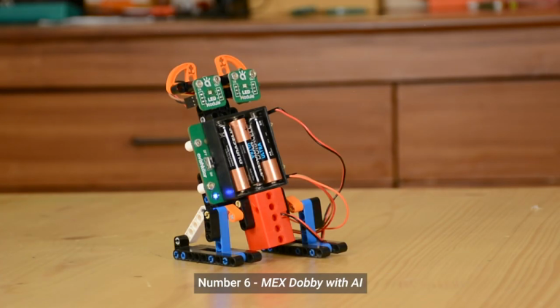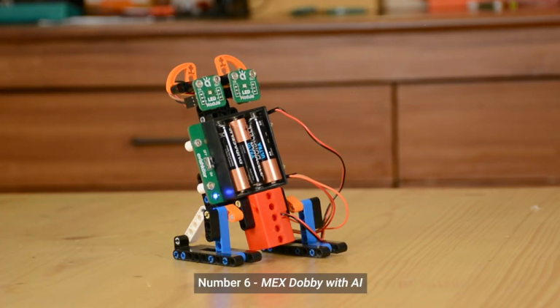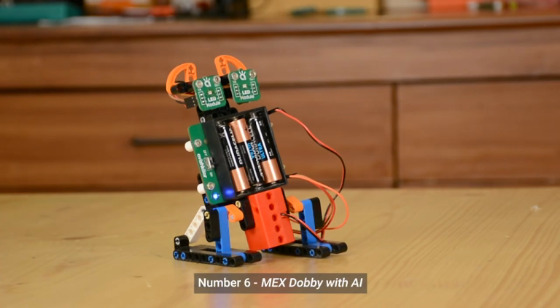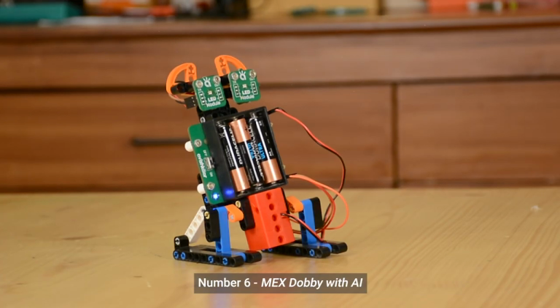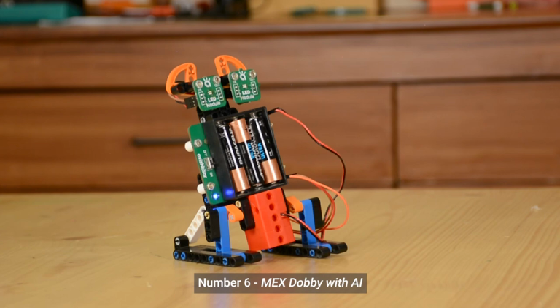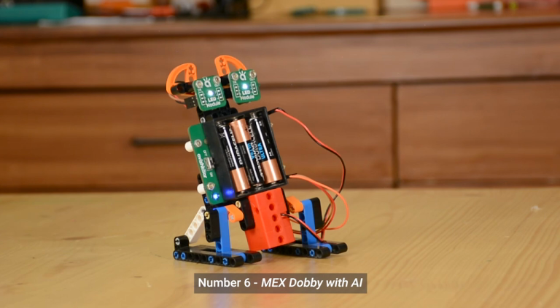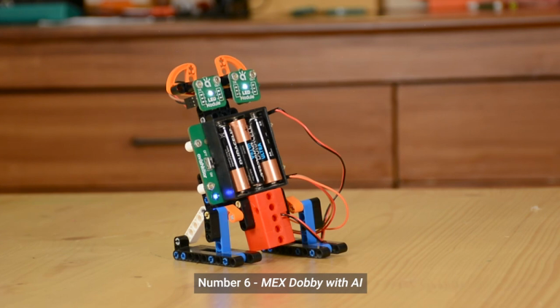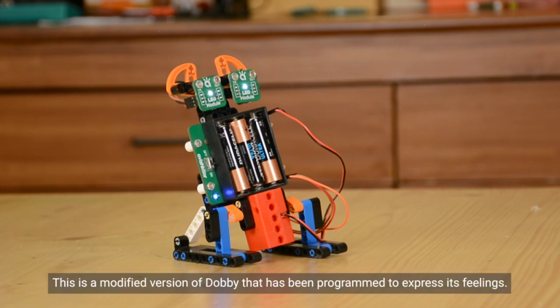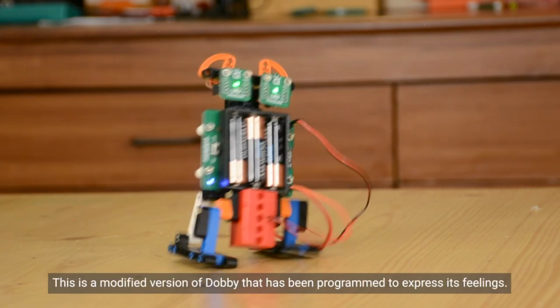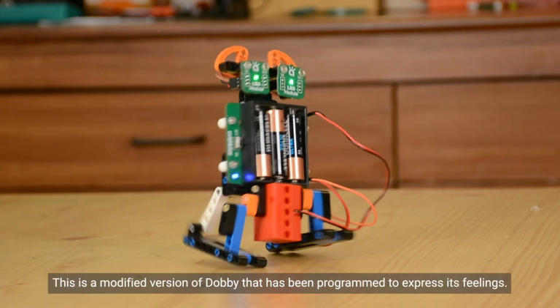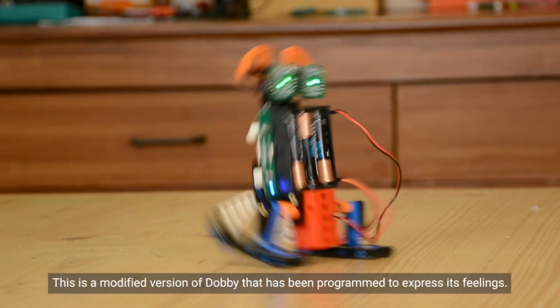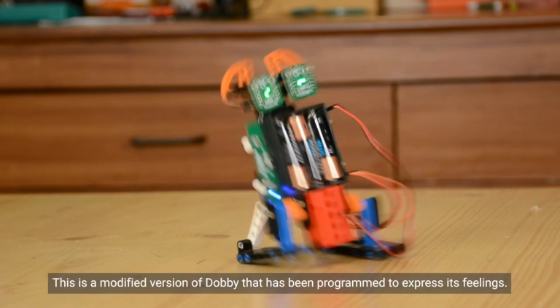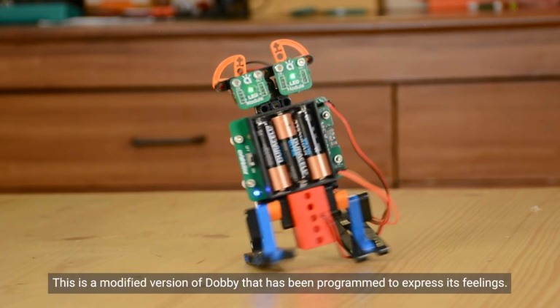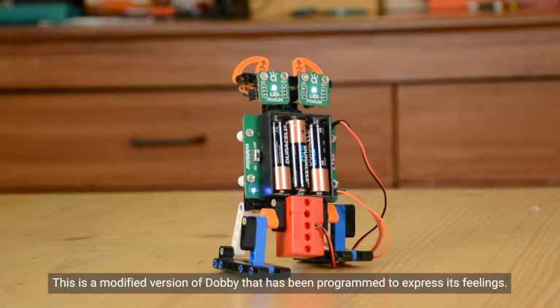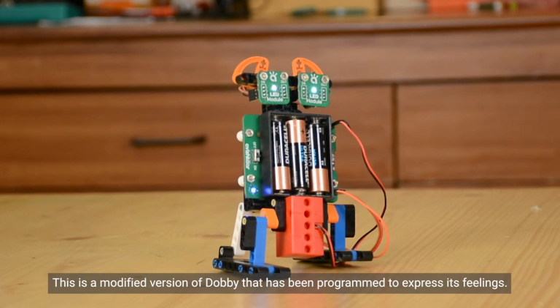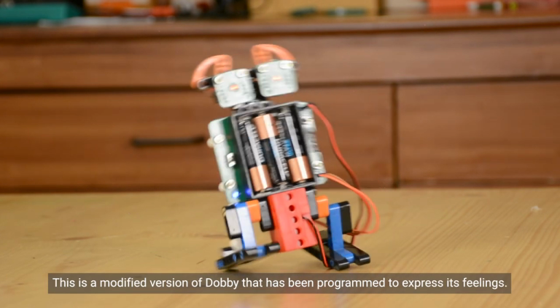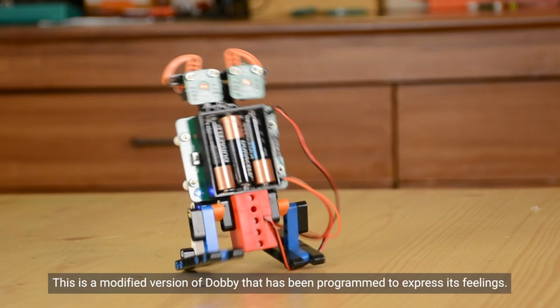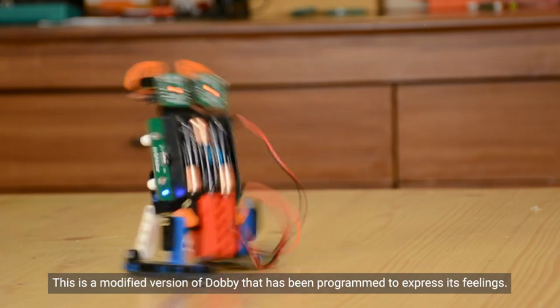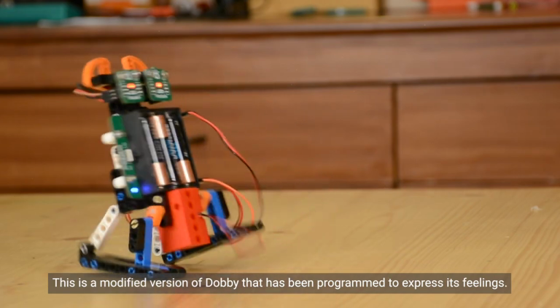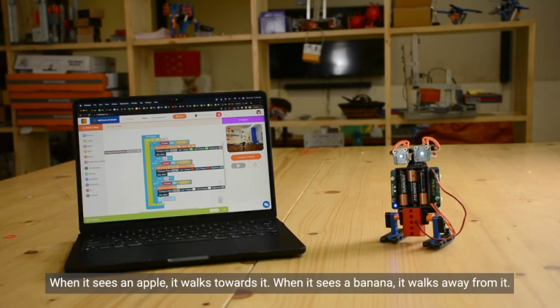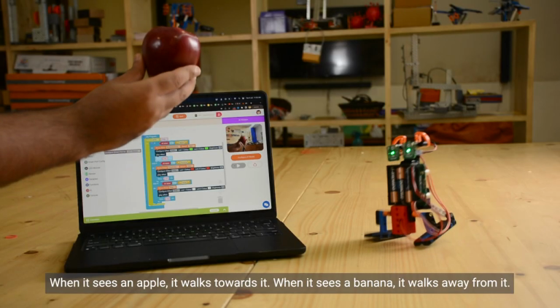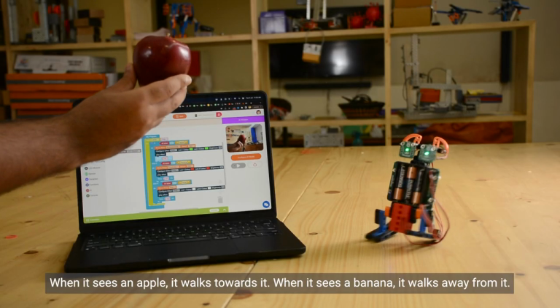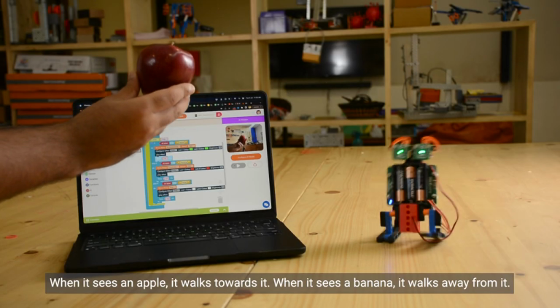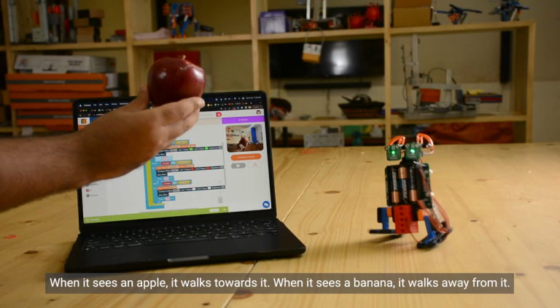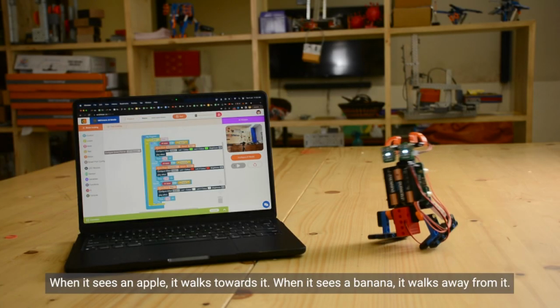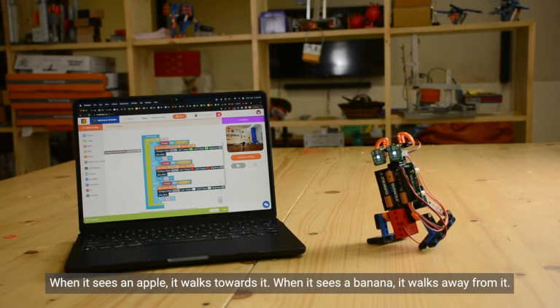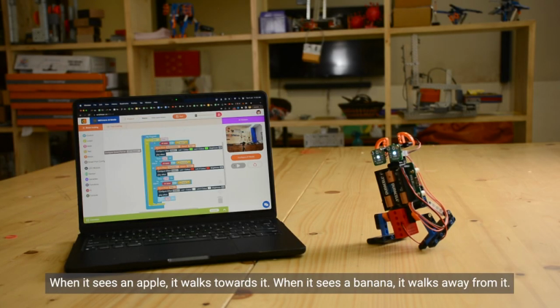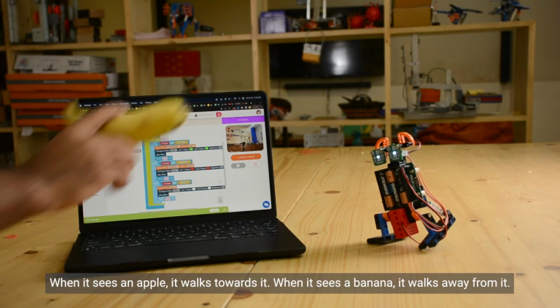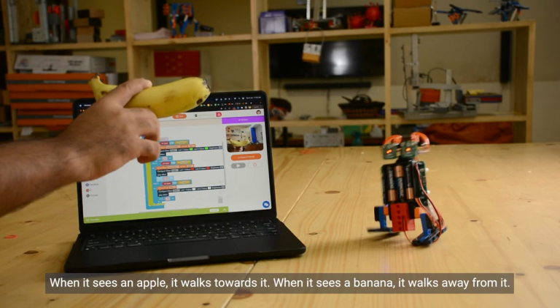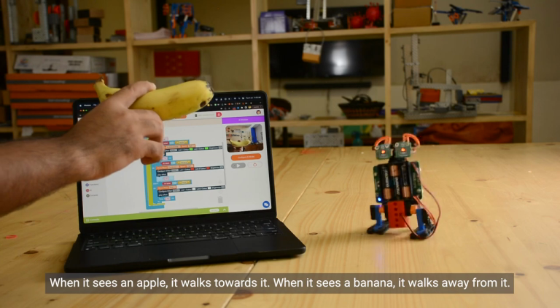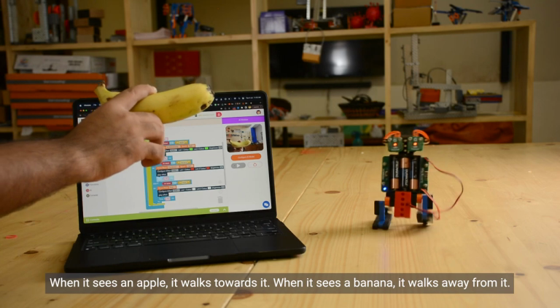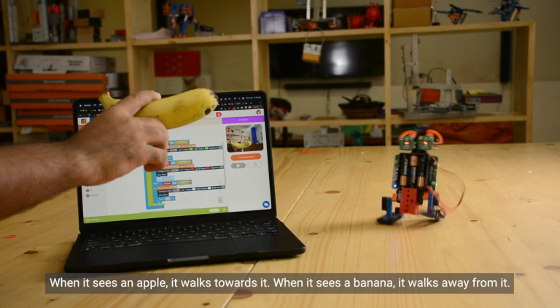Number six: Mech's Dobby with AI. This is a modified version of Dobby that has been programmed to express its feelings — when it sees an apple it walks towards it, and when it sees a banana it walks away from it.